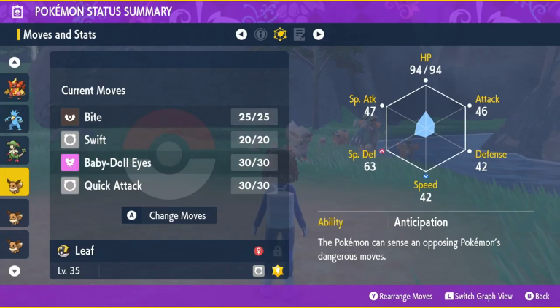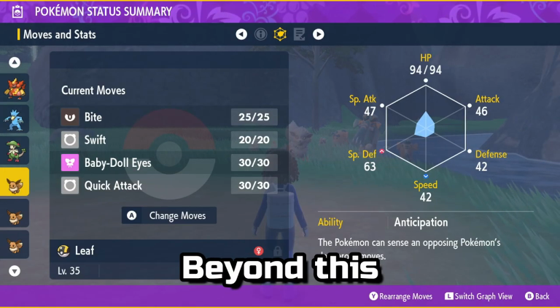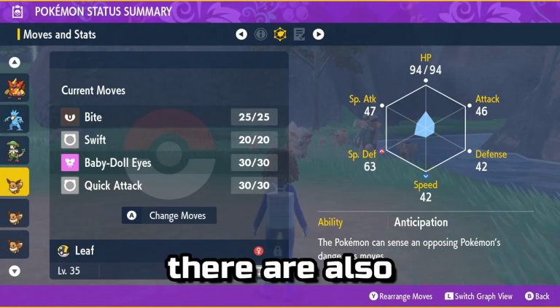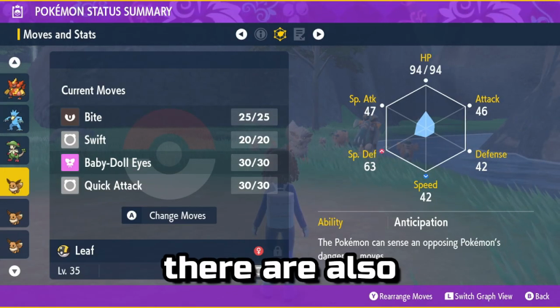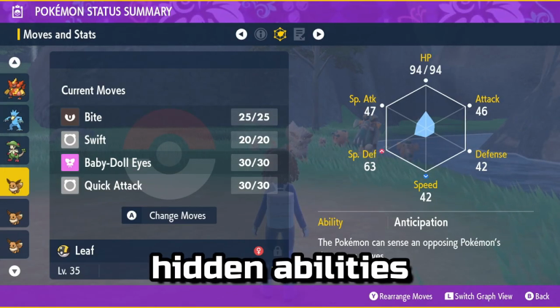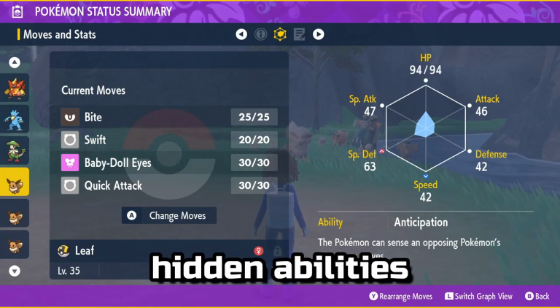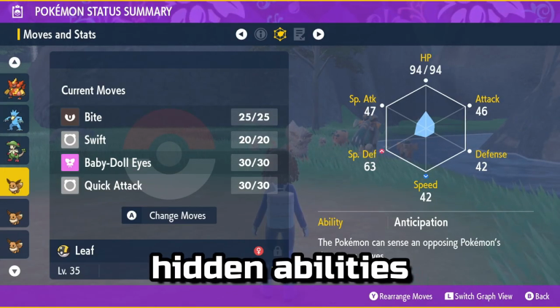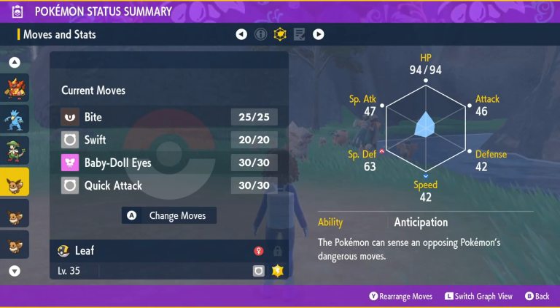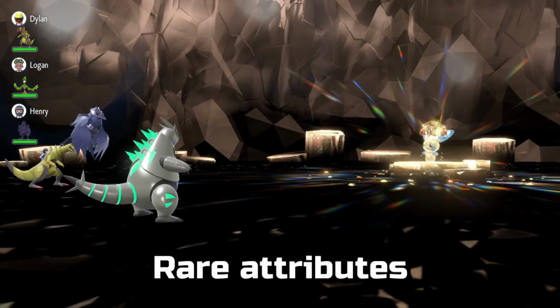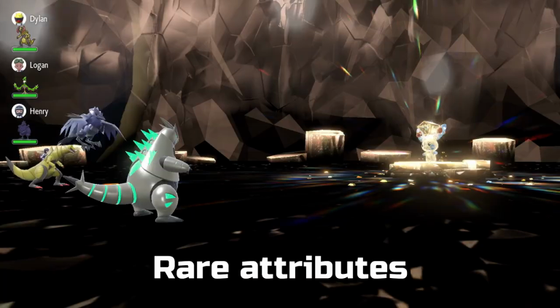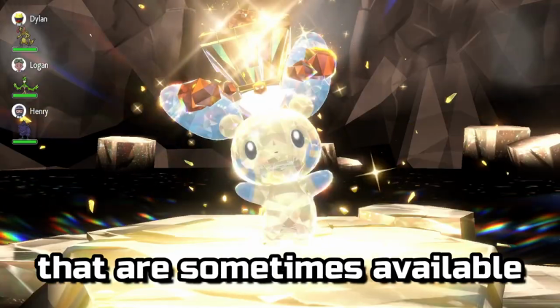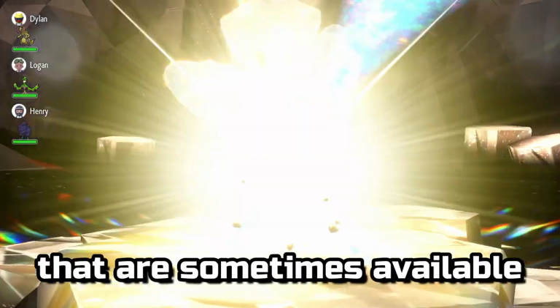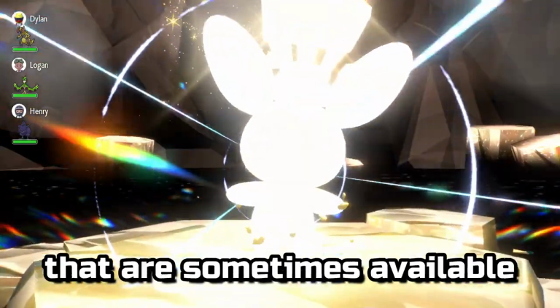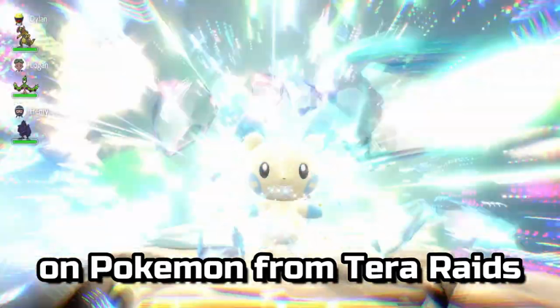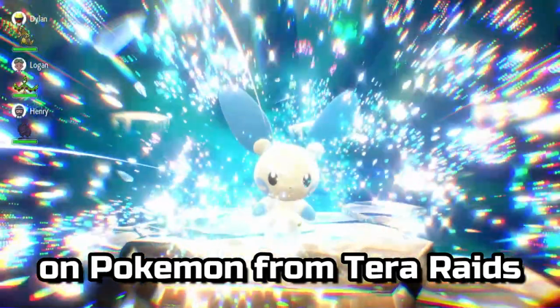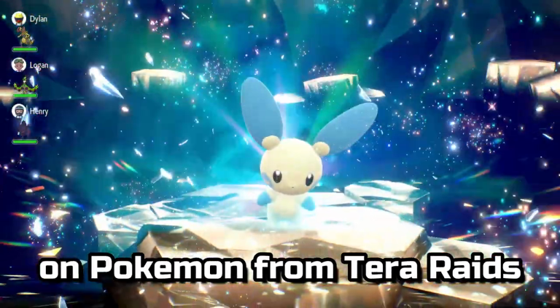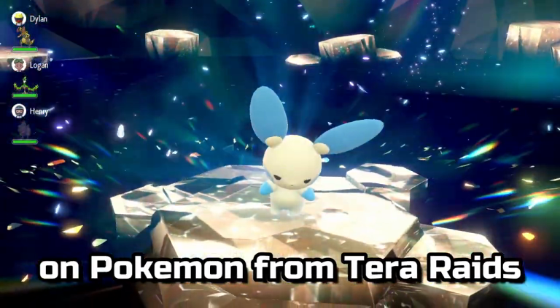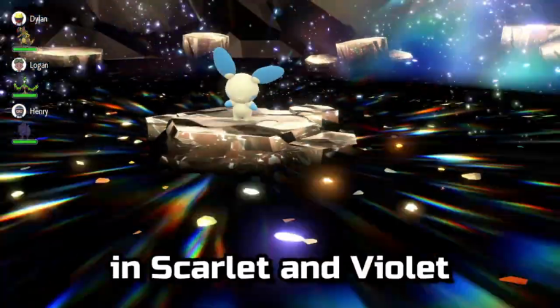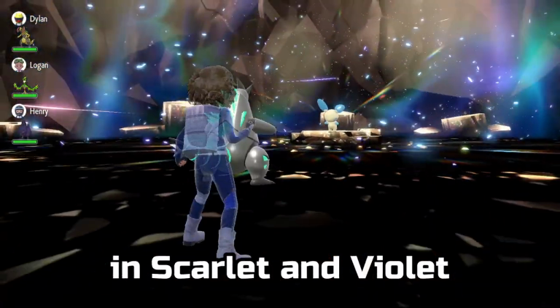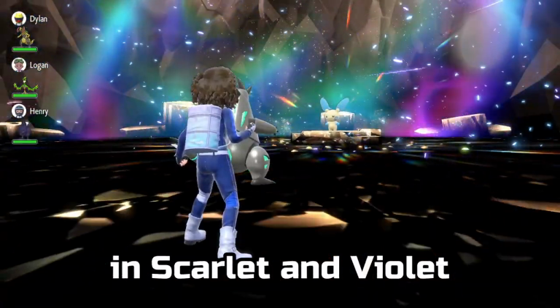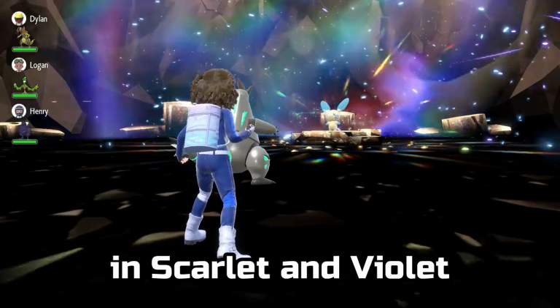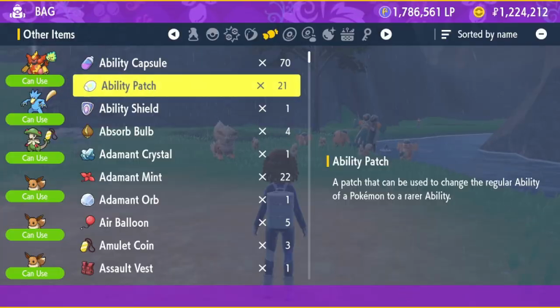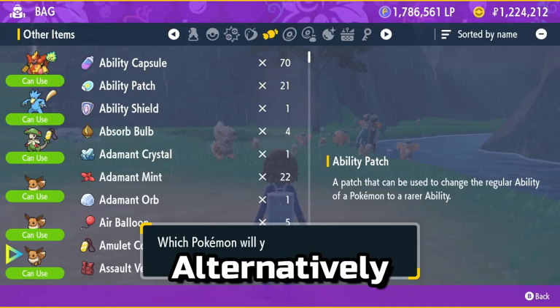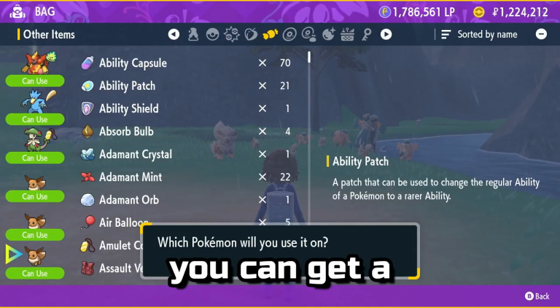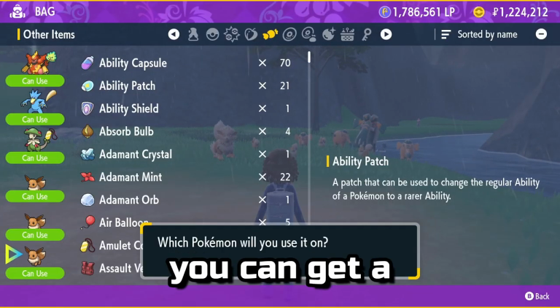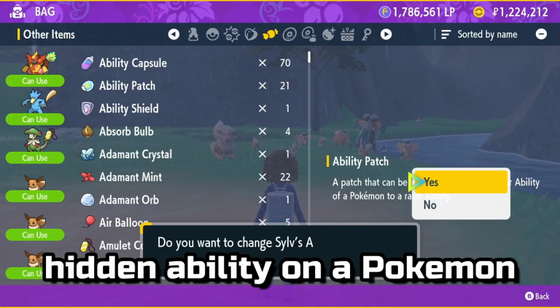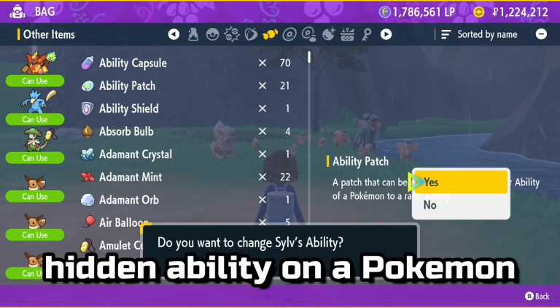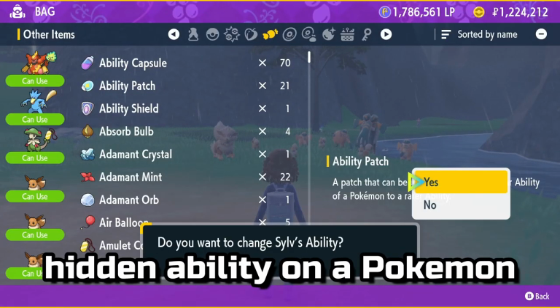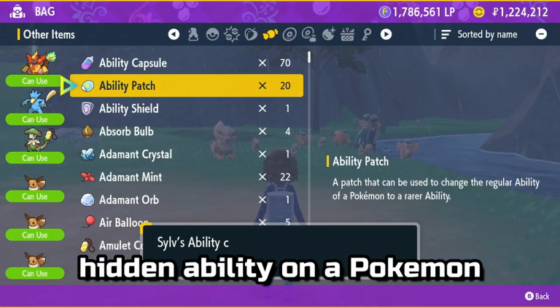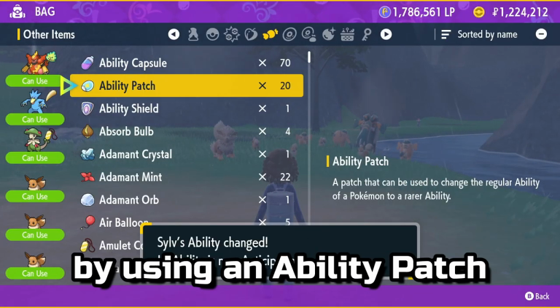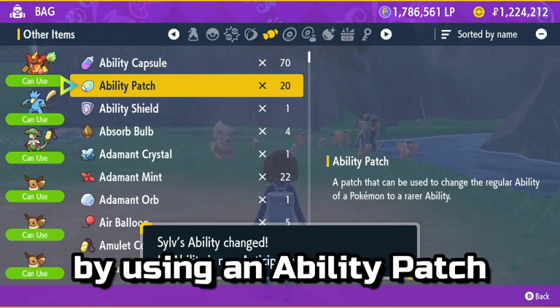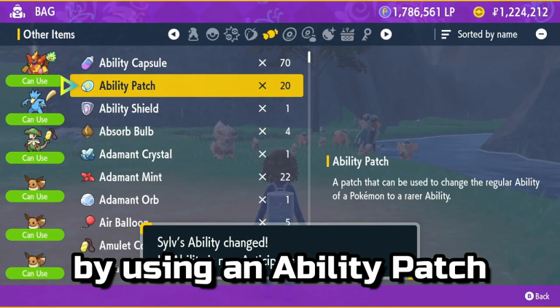Beyond this, there are also hidden abilities — rare attributes that are sometimes available on Pokémon from Terra Raids in Scarlet and Violet. Alternatively, you can get a hidden ability on a Pokémon by using an Ability Patch.